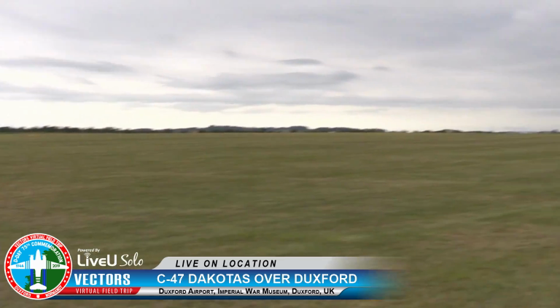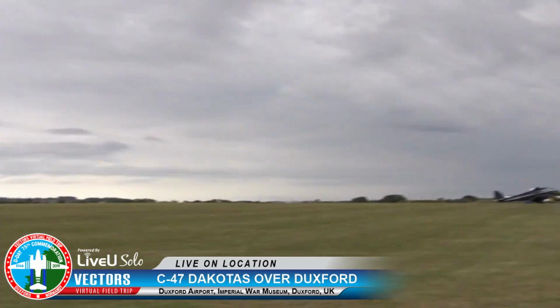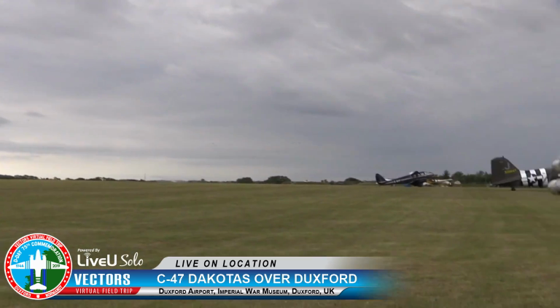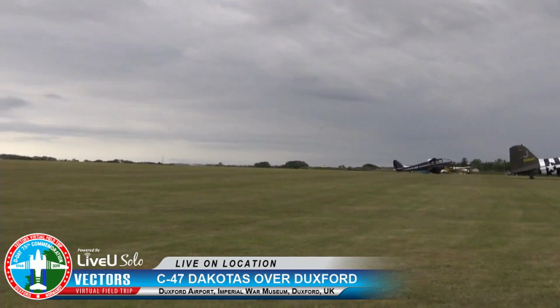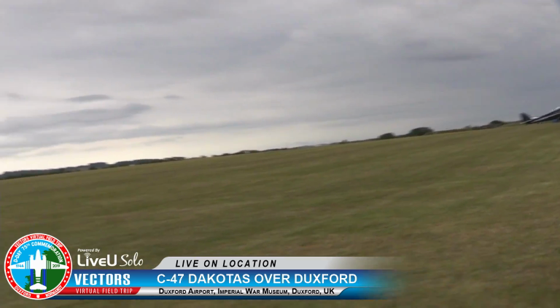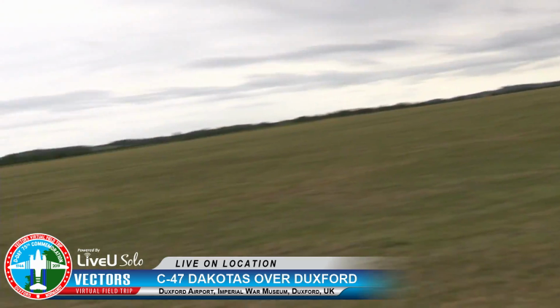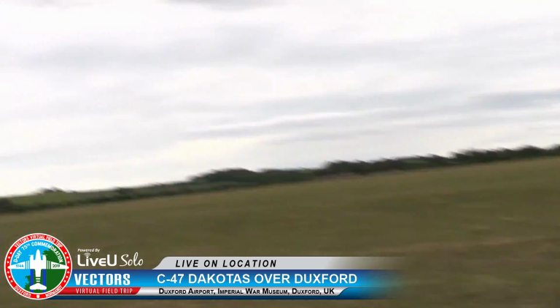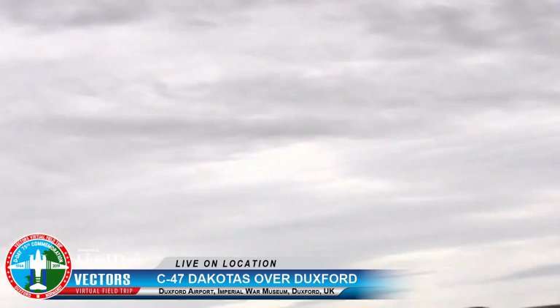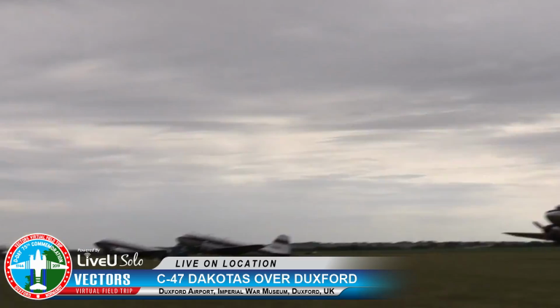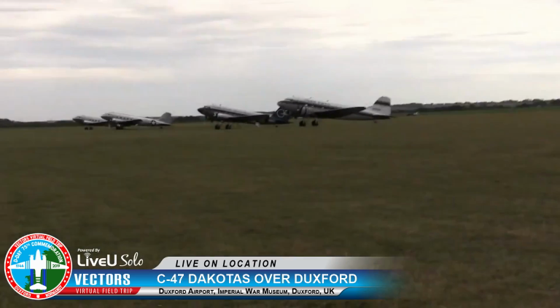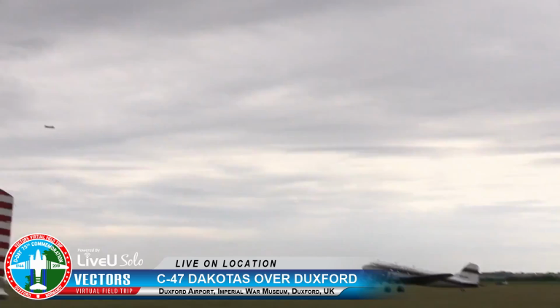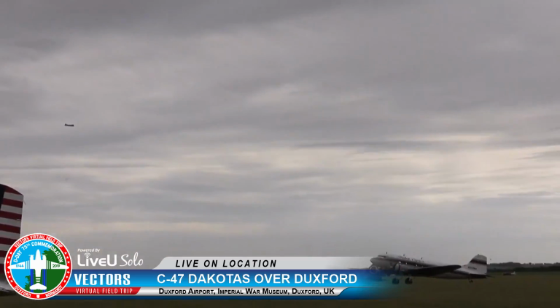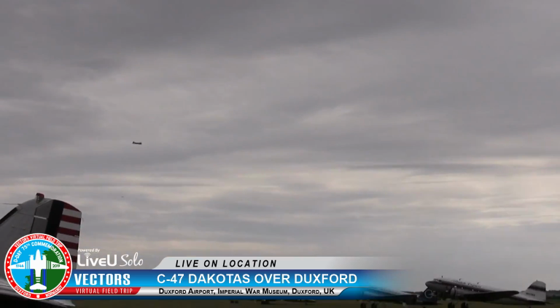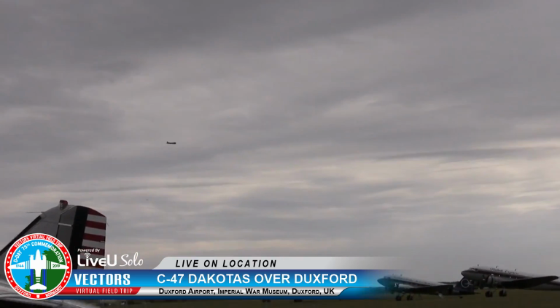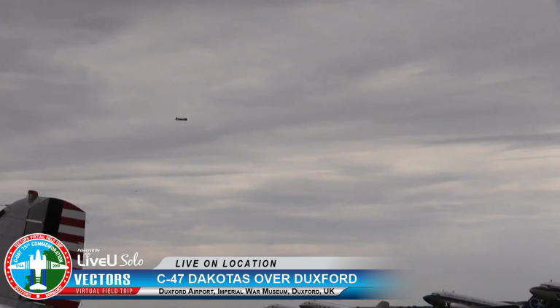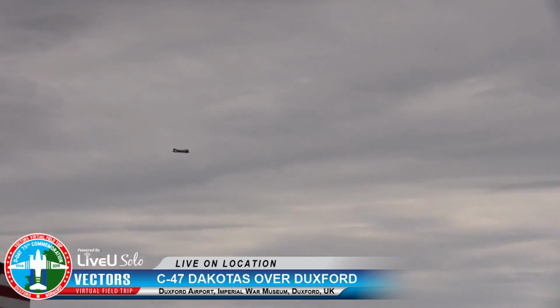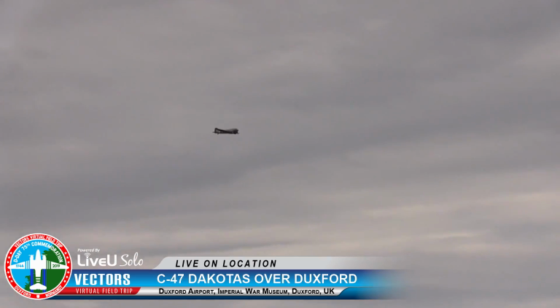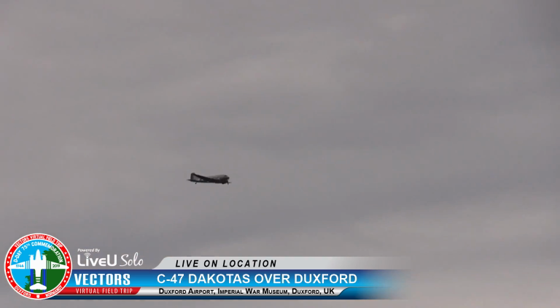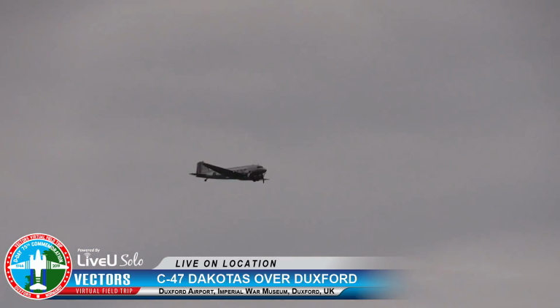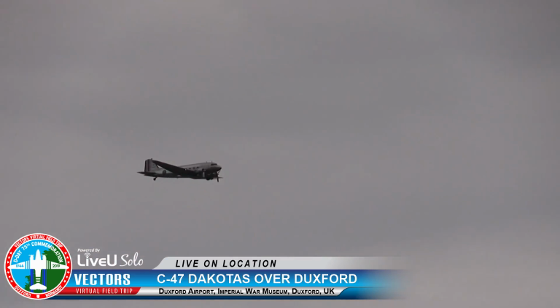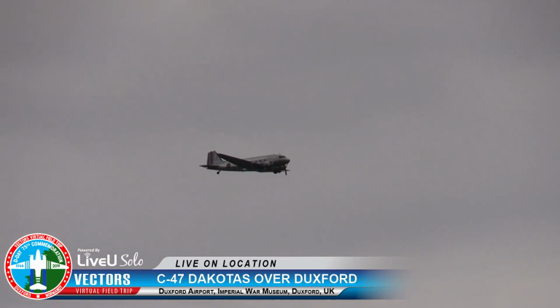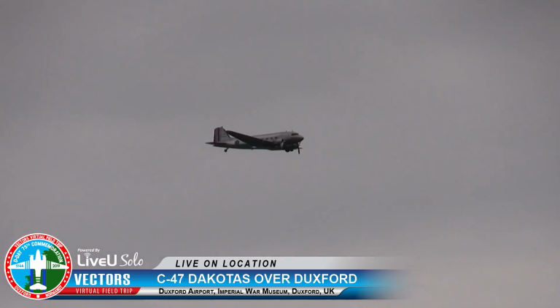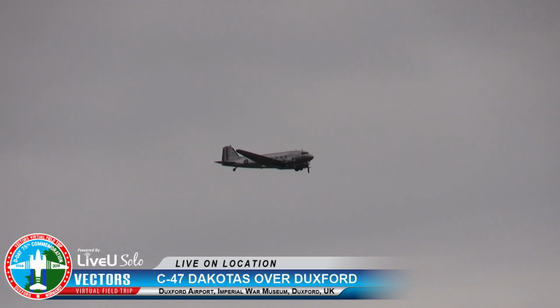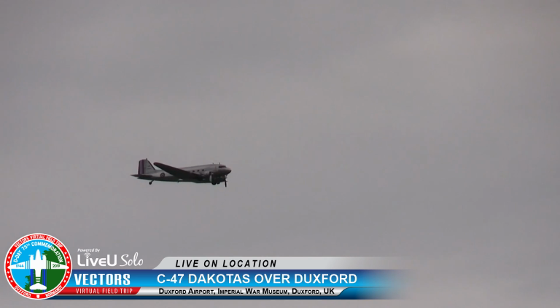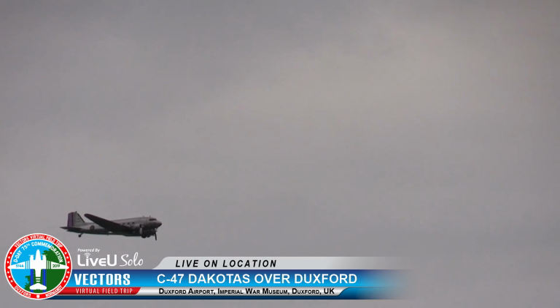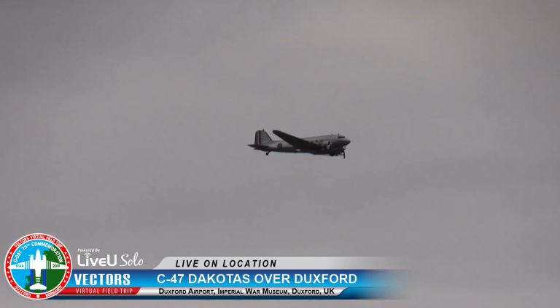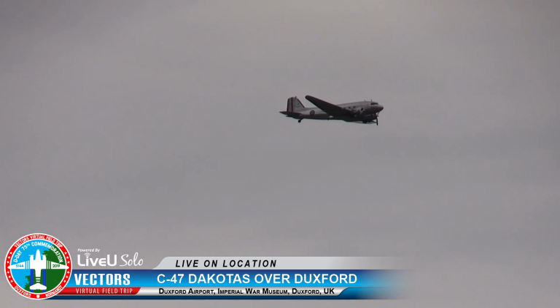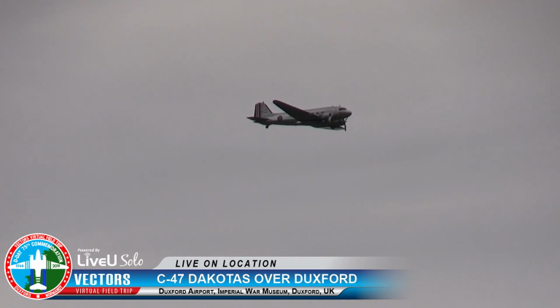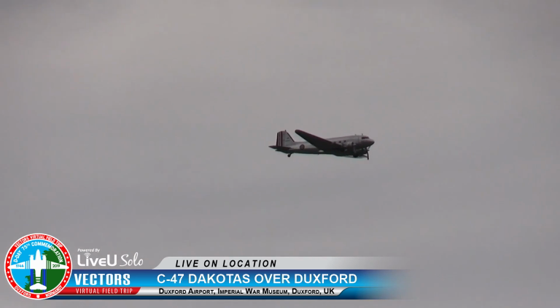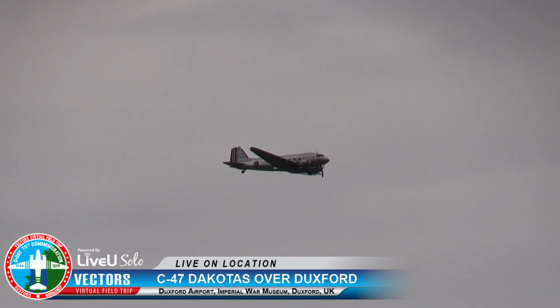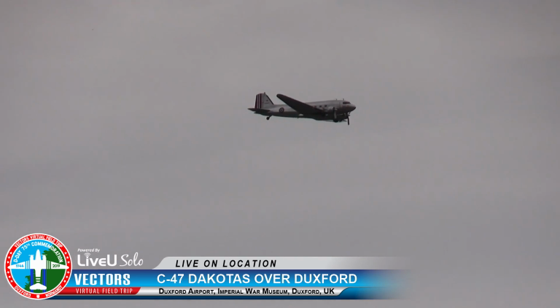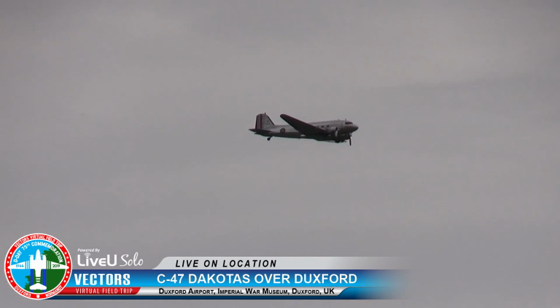Here's that DC-3 that peeled off. I wonder why they peeled off — he's flying over the field. I still see the formation circling the airfield, way, way to our... I believe that's south in that direction.